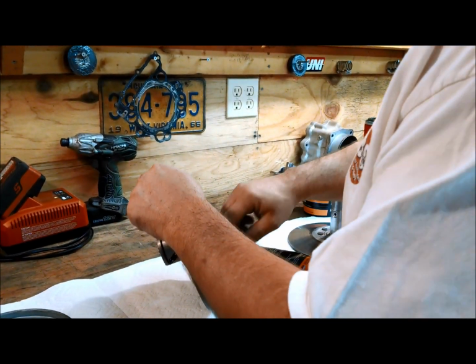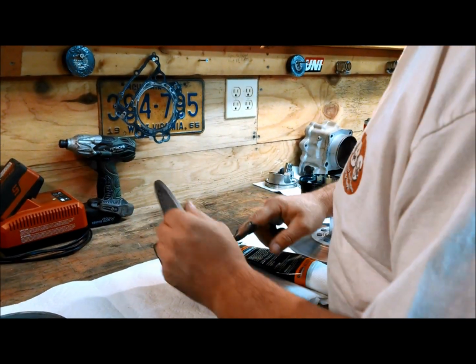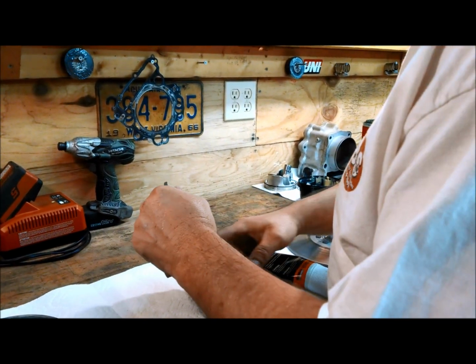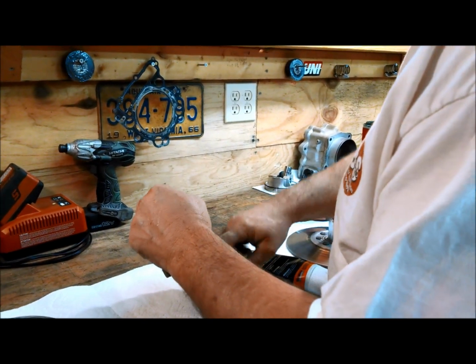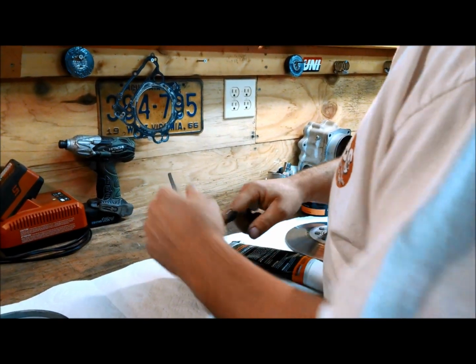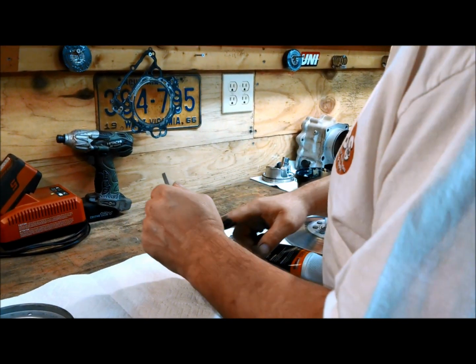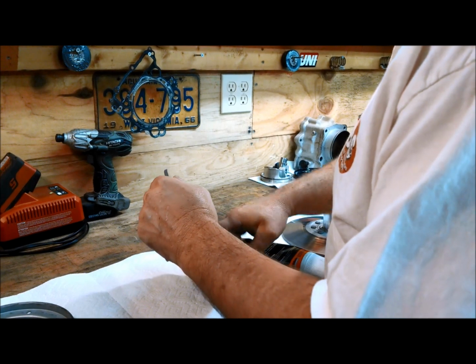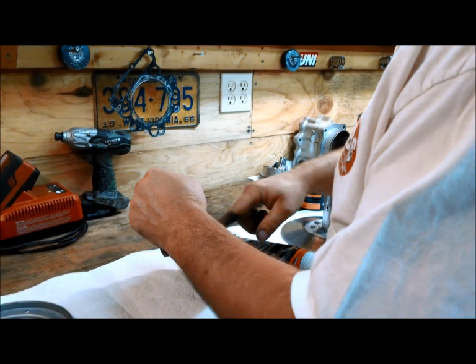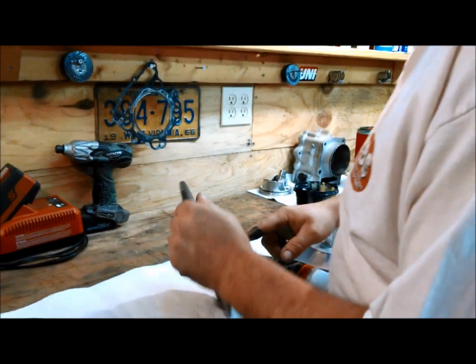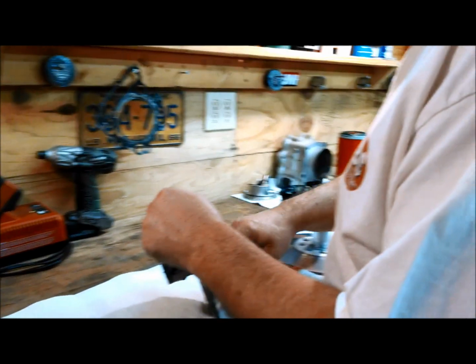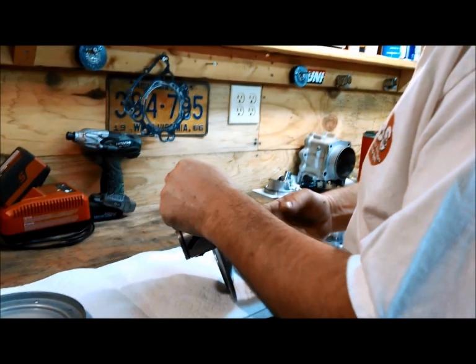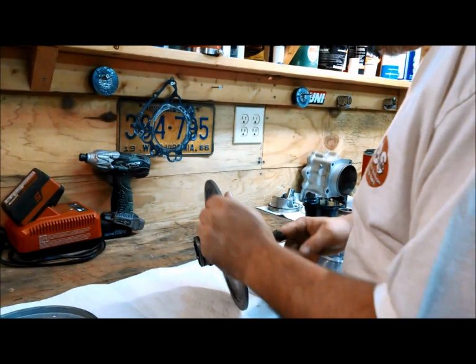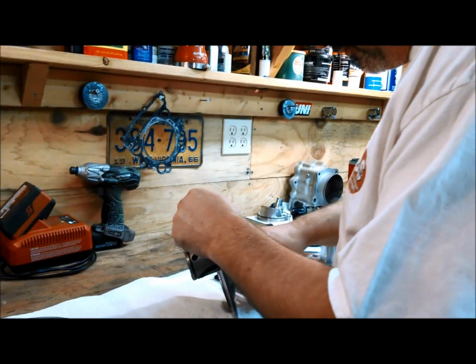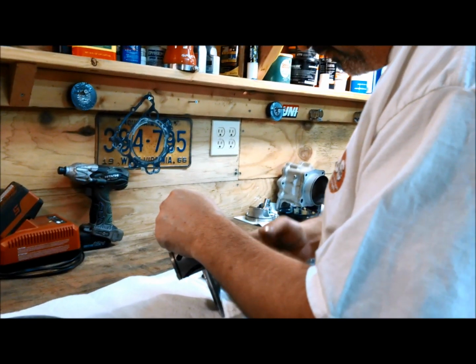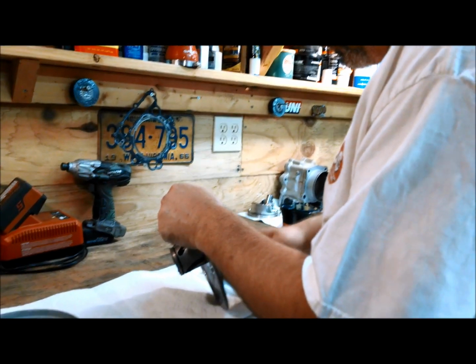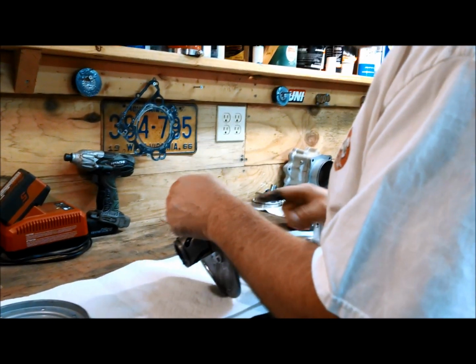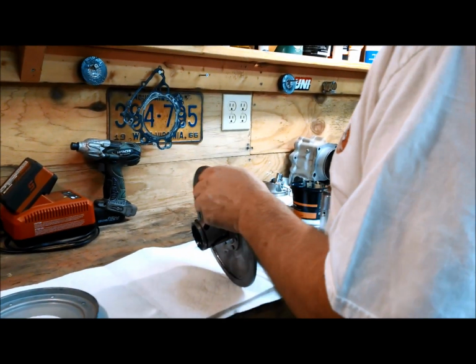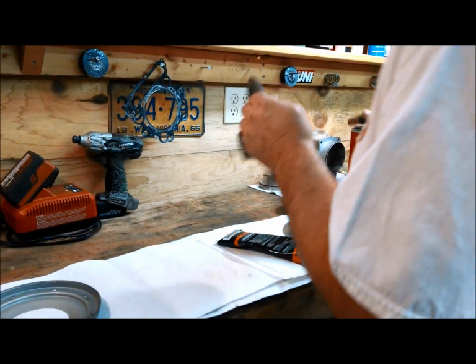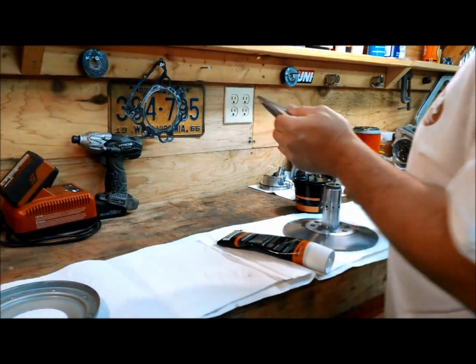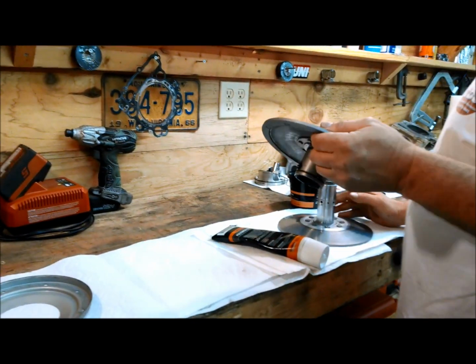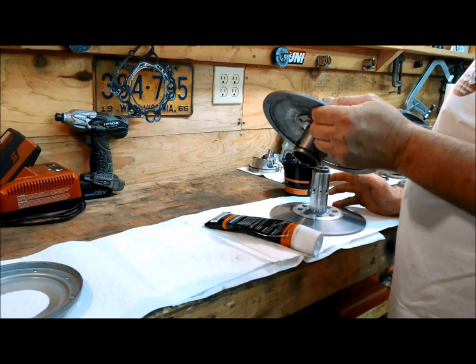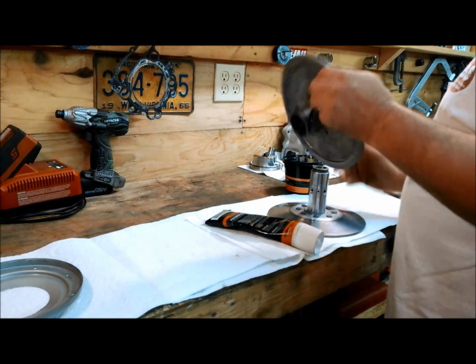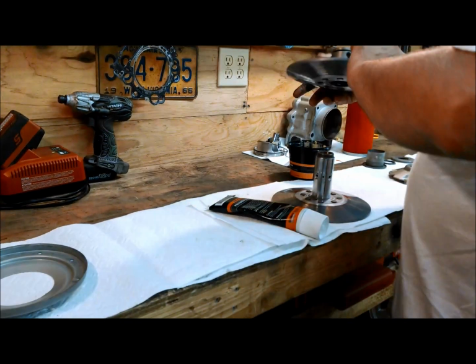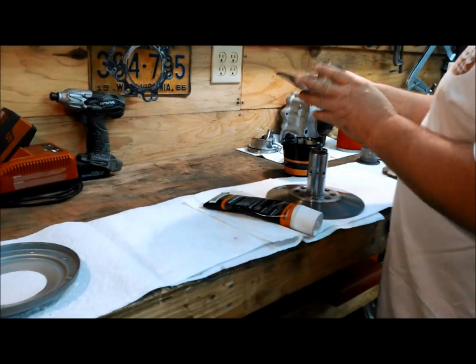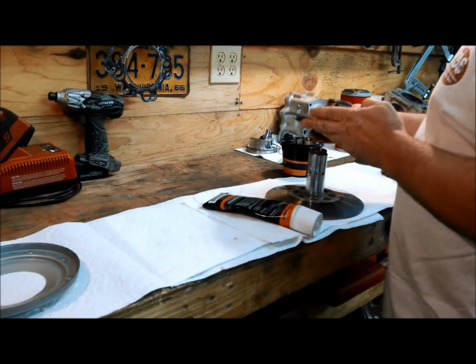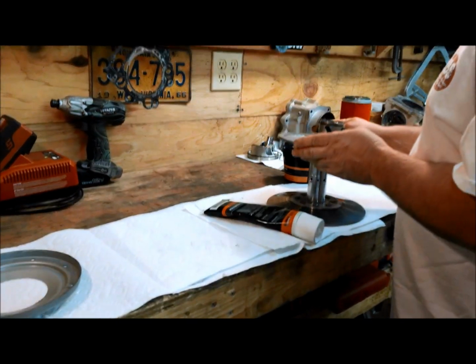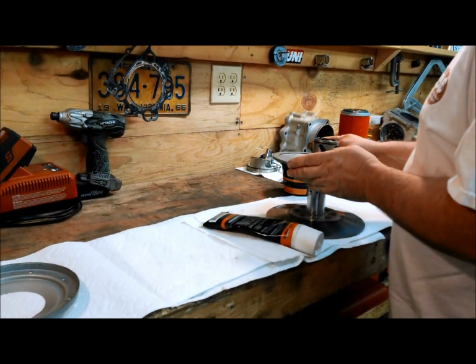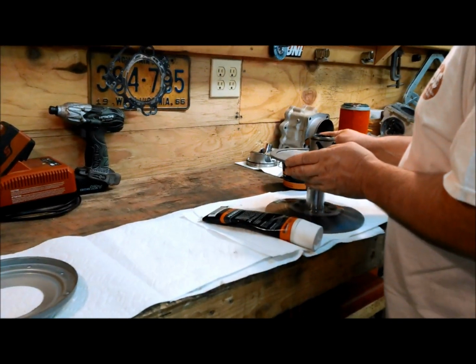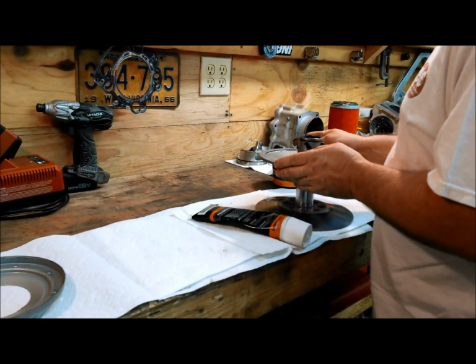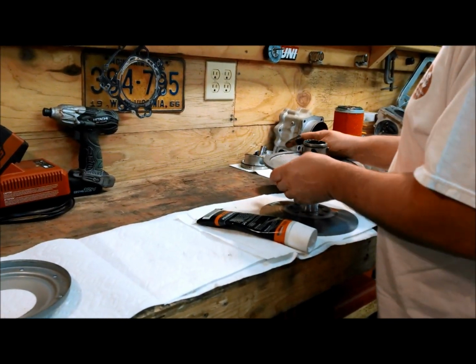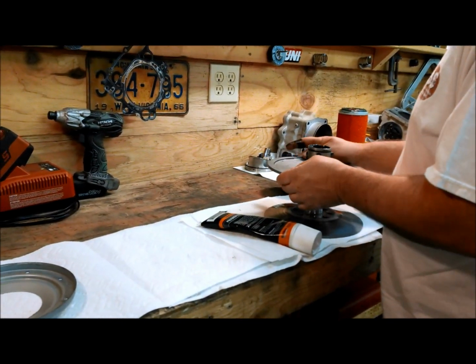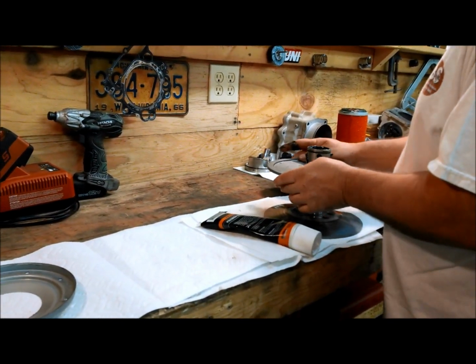Put a little bit of grease by the seal so the seal's not dry, then slide your two halves together.